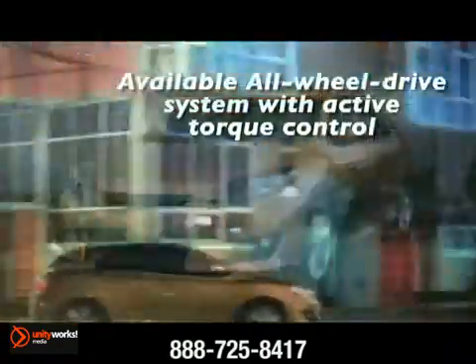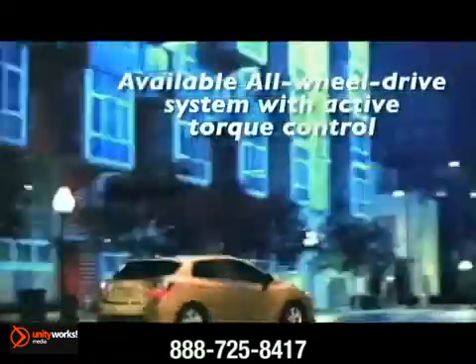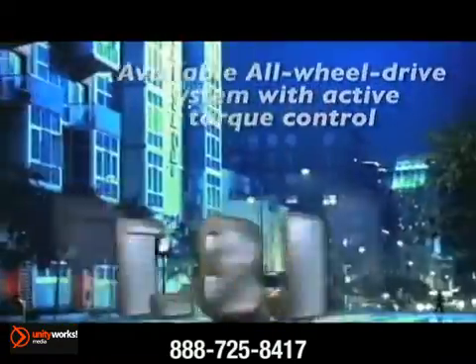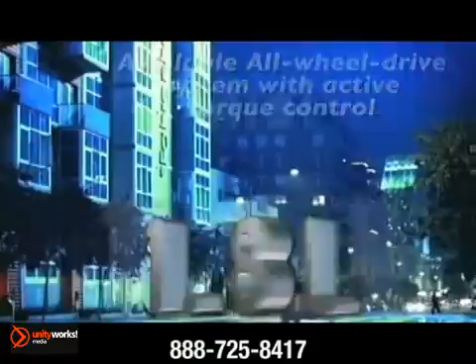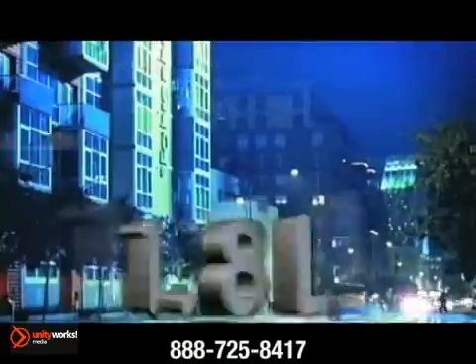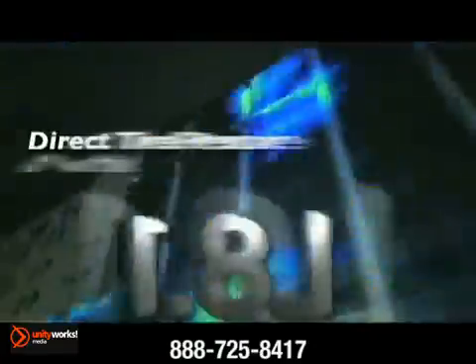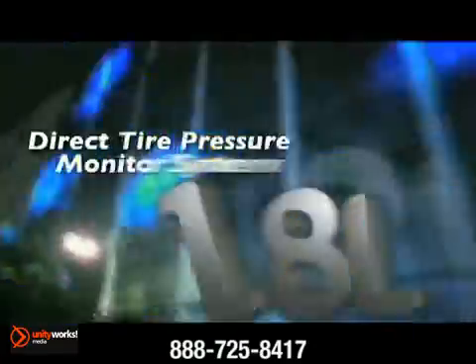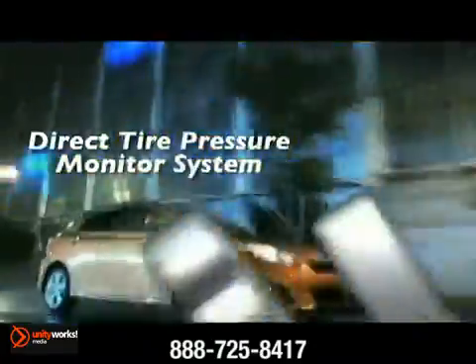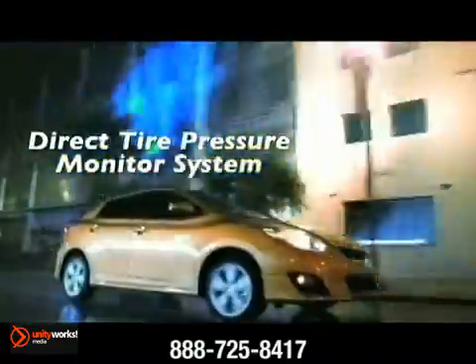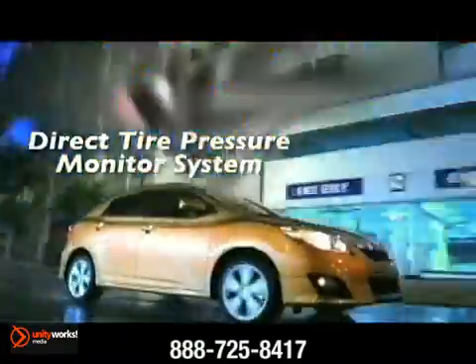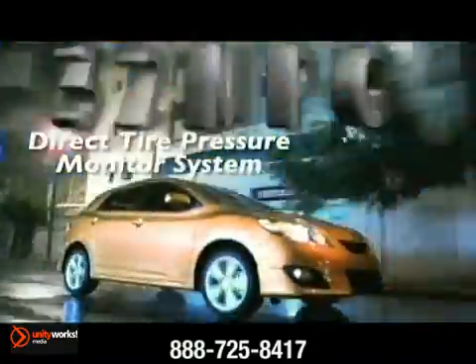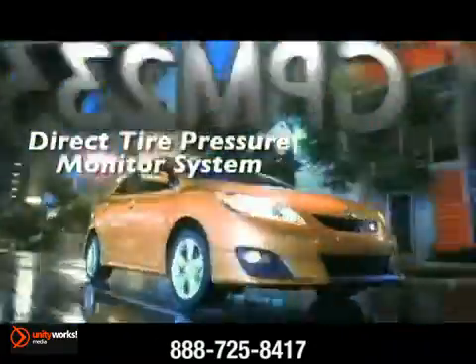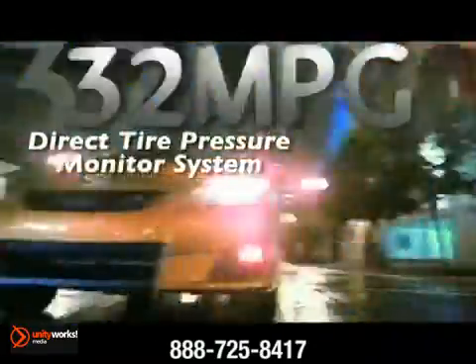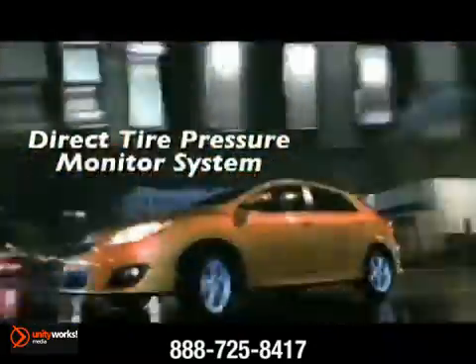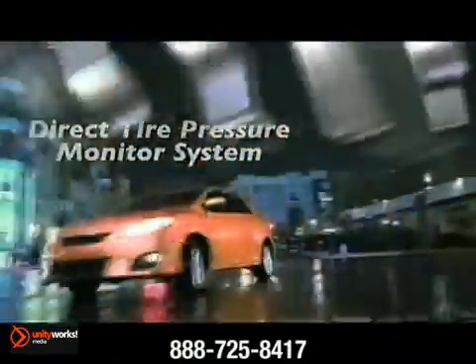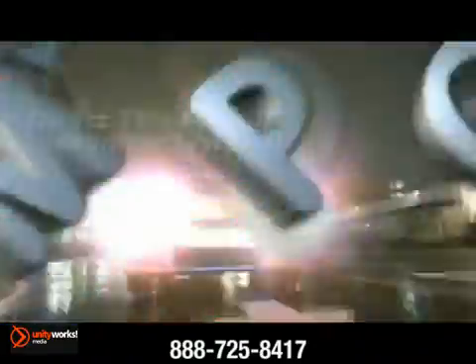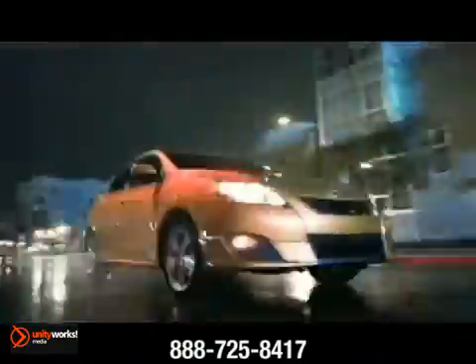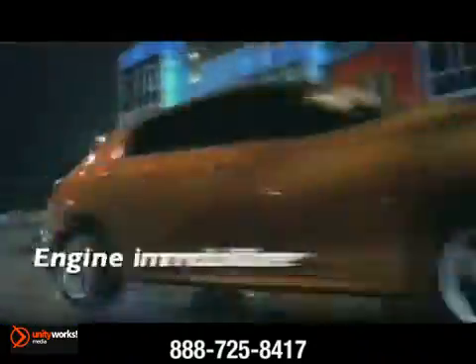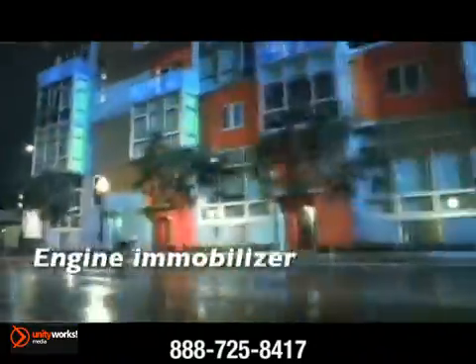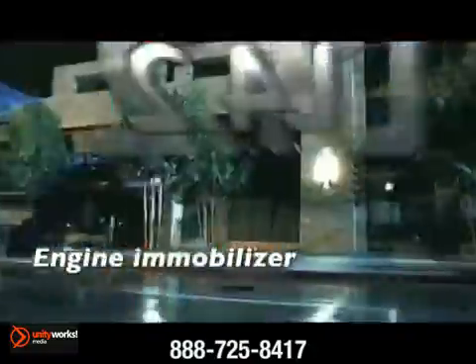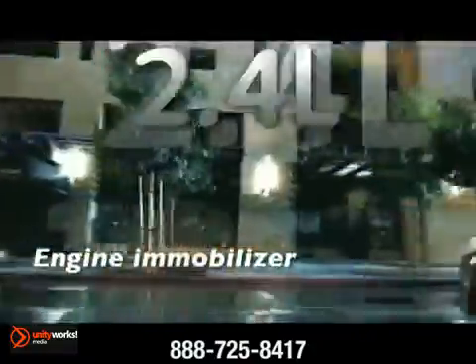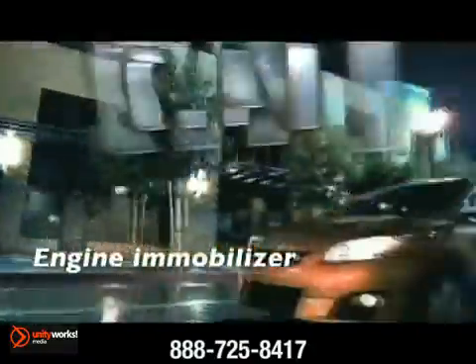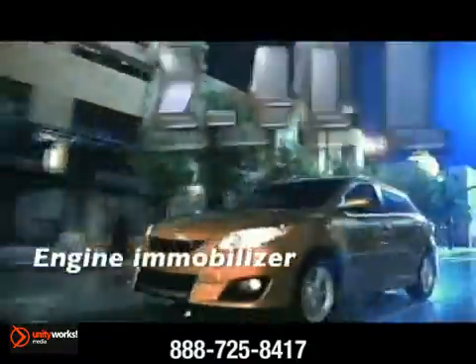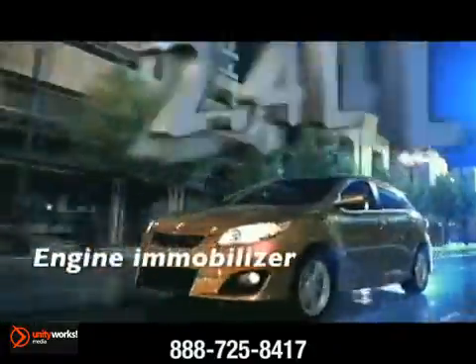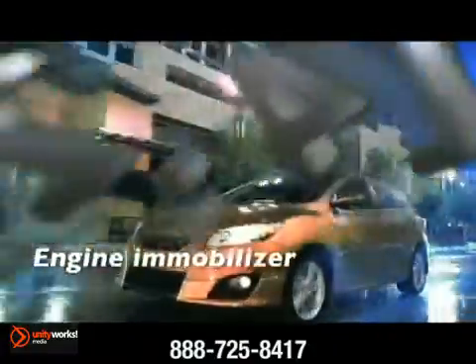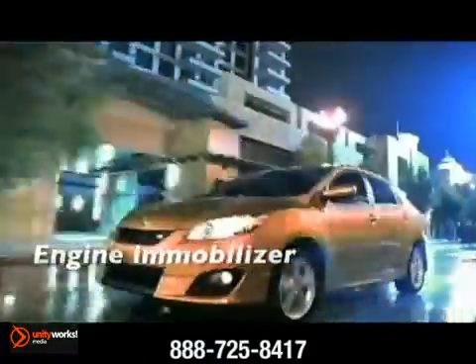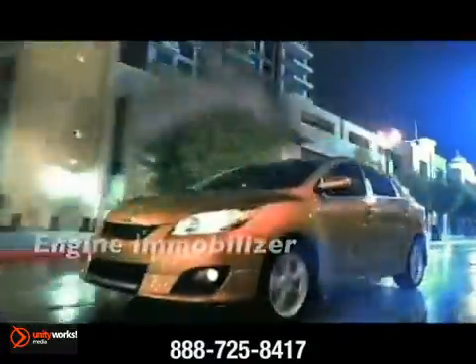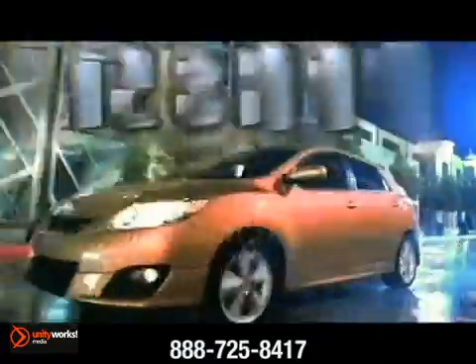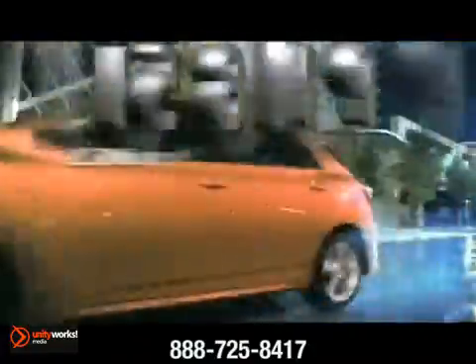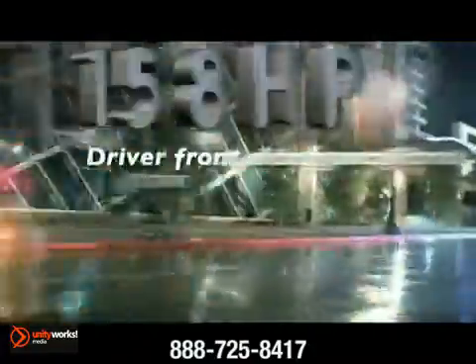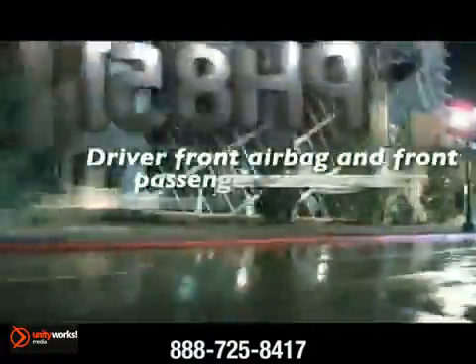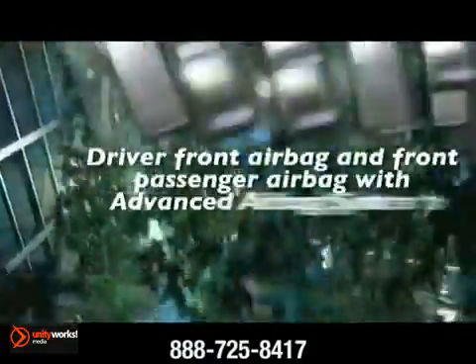Clean getaways are made easy with the Matrix's 126-horsepower VBTI engine. The 1.8-liter four-cylinder, and 36 miles per gallon, broaden your universe even more.